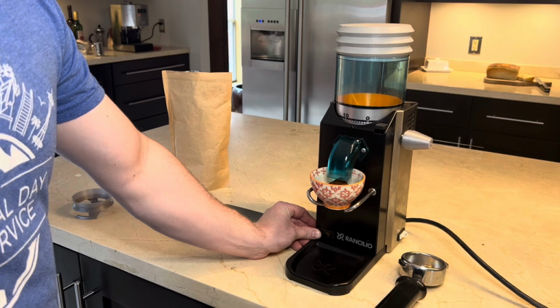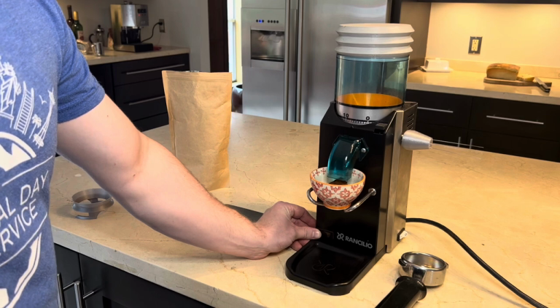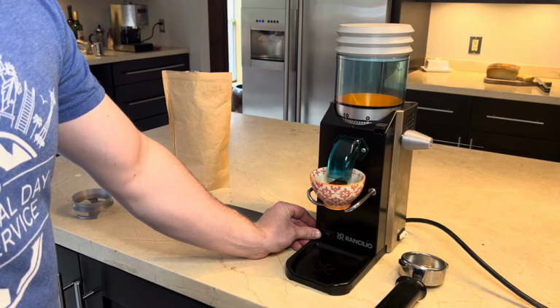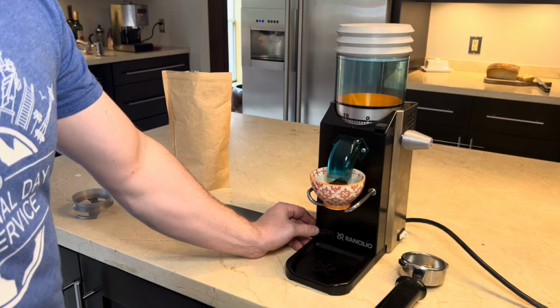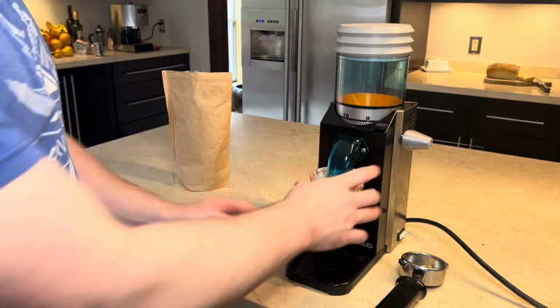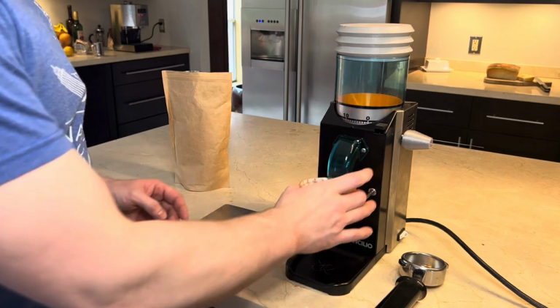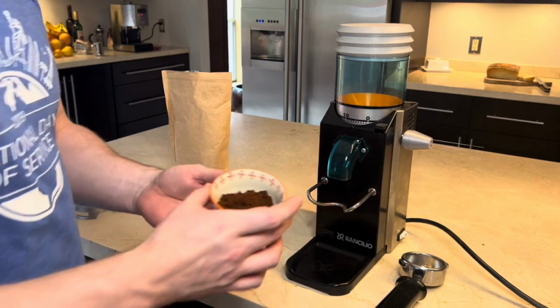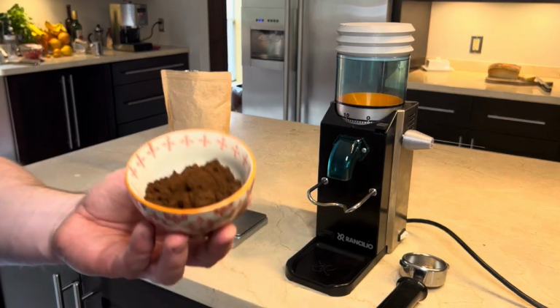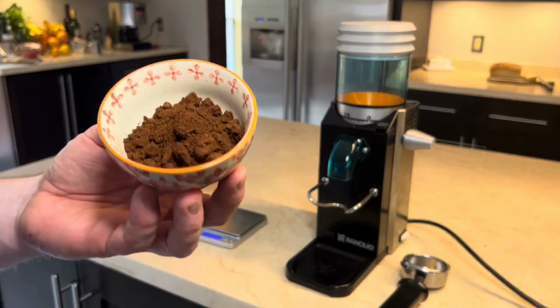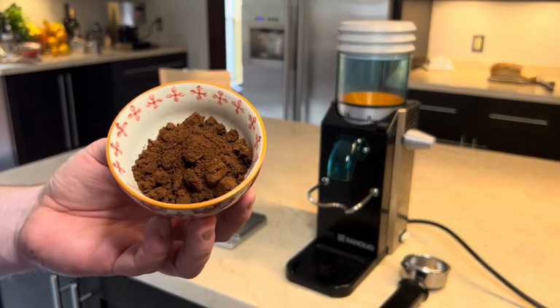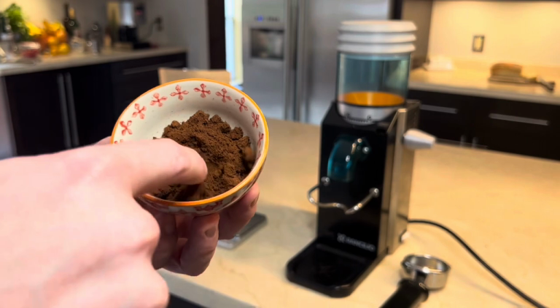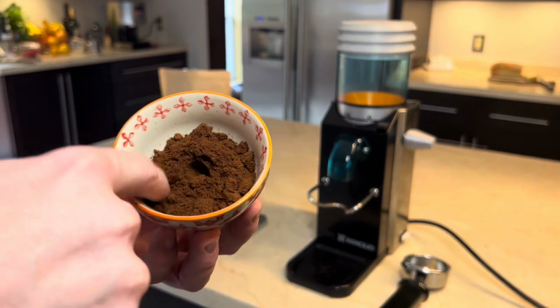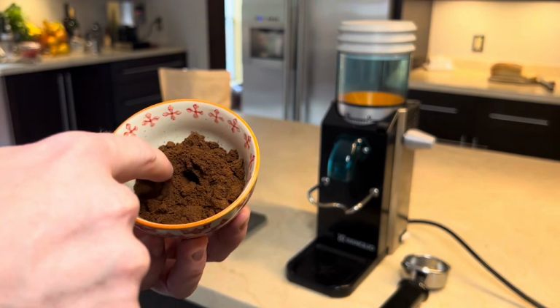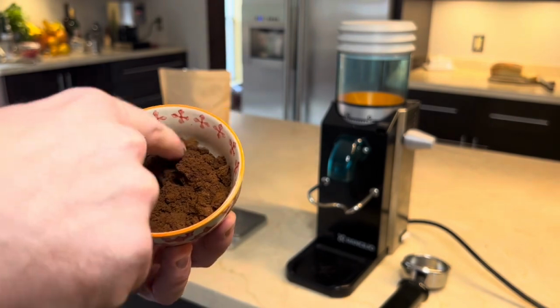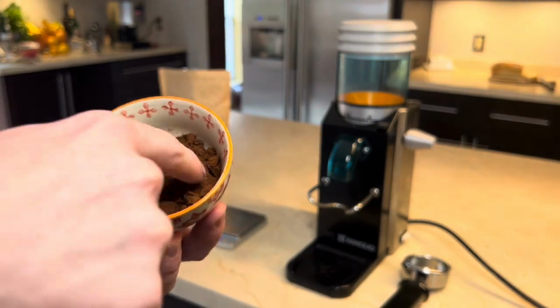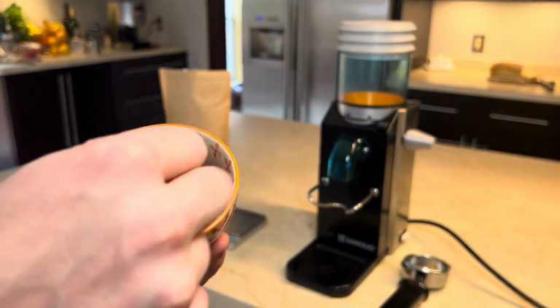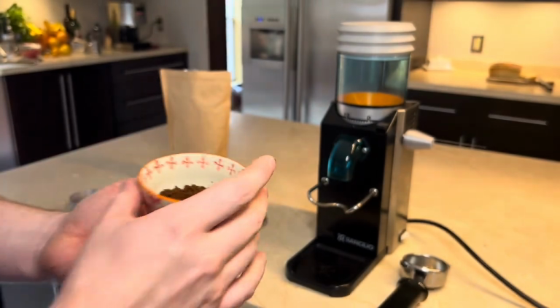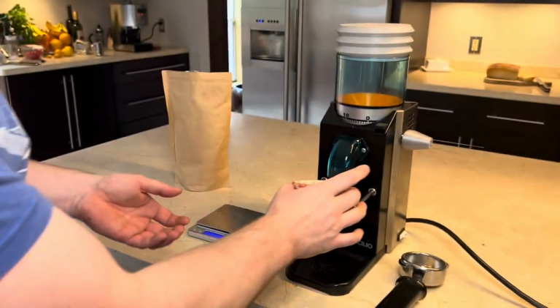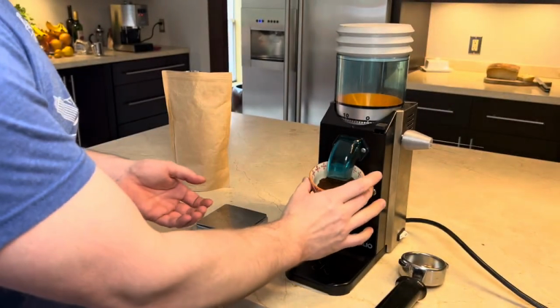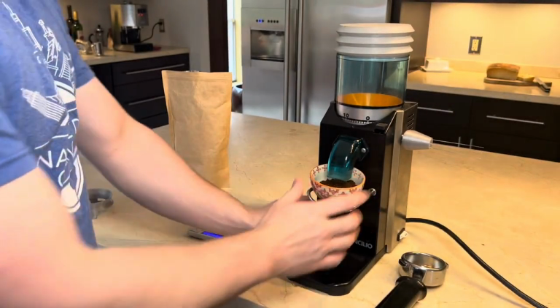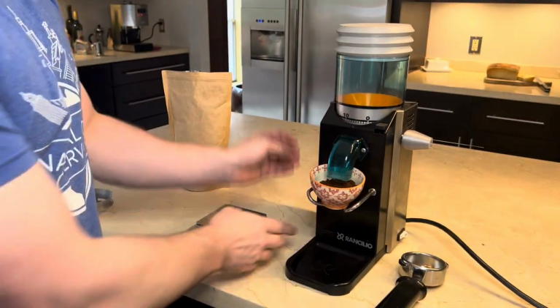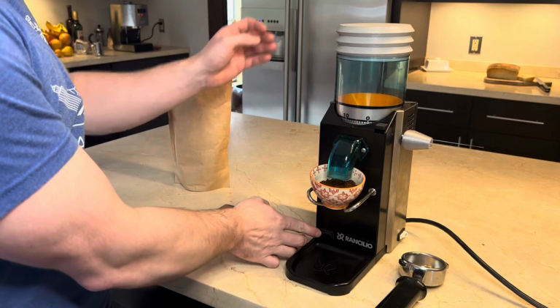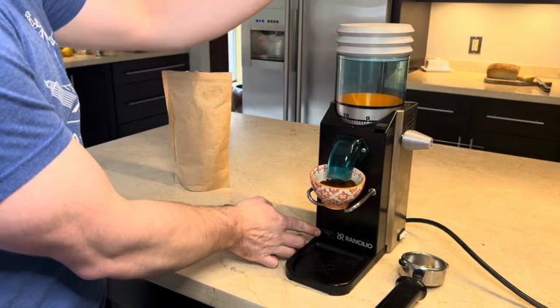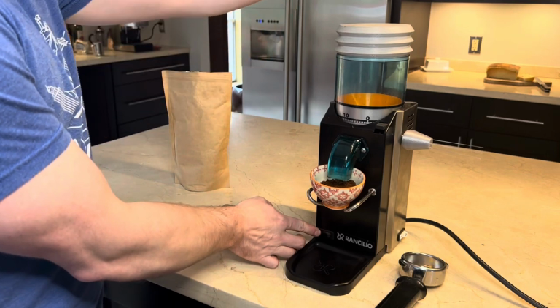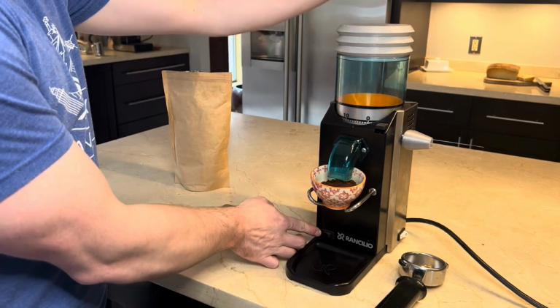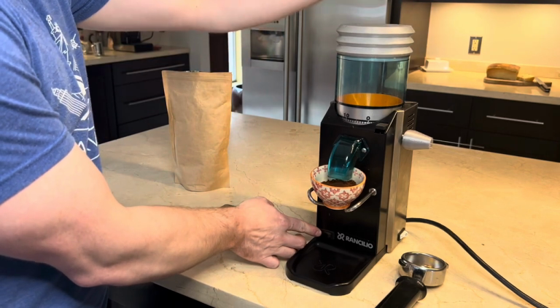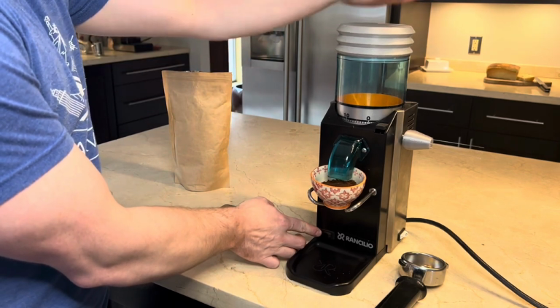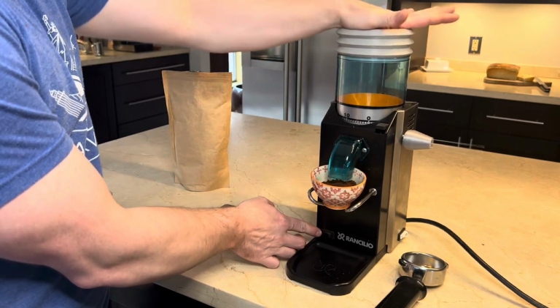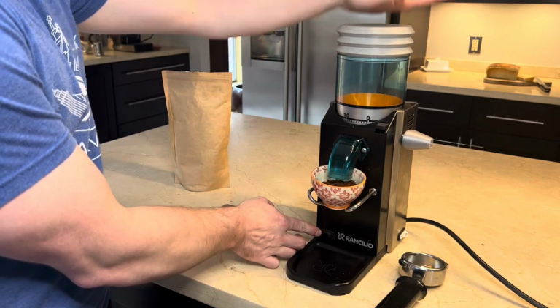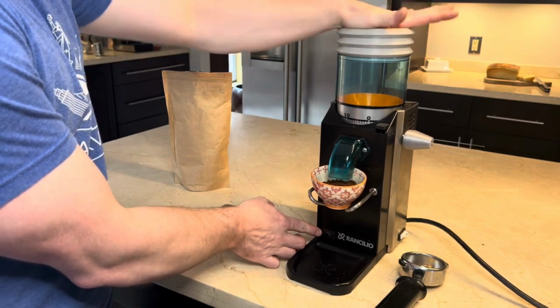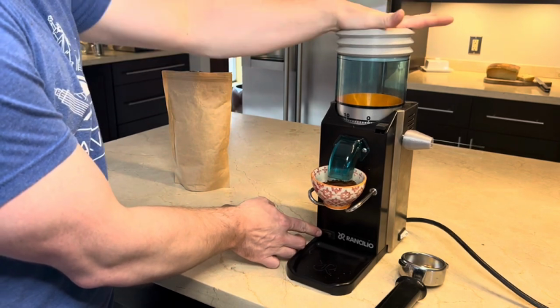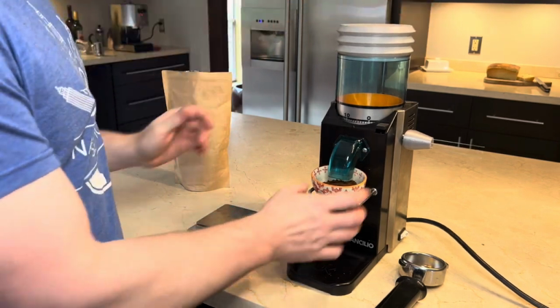At the end here I show how the bellows clear the remaining grinds. Here you can see how clumpy the grinds normally come out. Again, if you pump the bellows during grinding they tend to come out a lot fluffier, and then you can see how much was retained and ejected when I use the bellows.